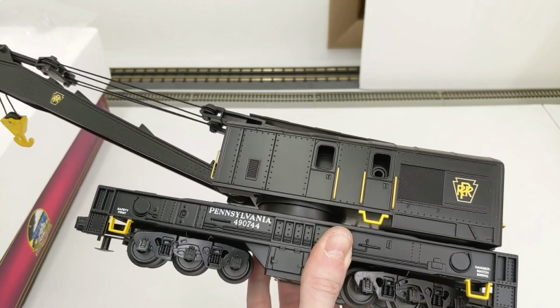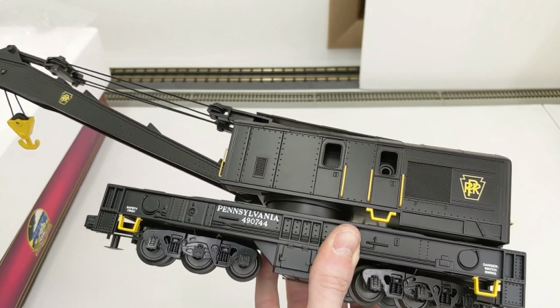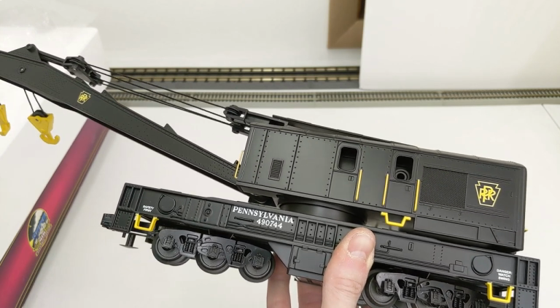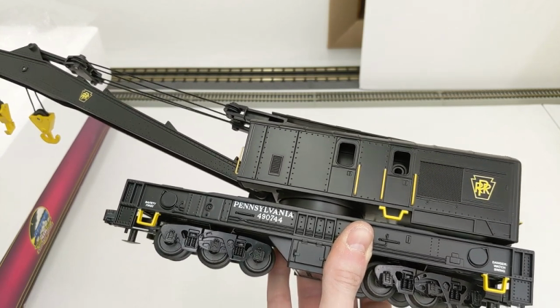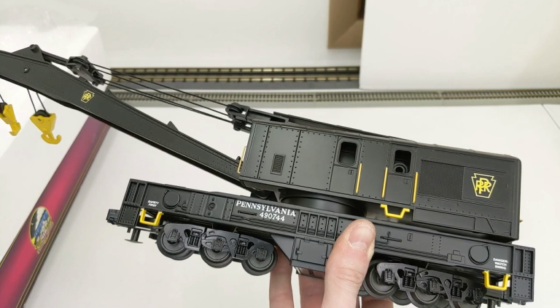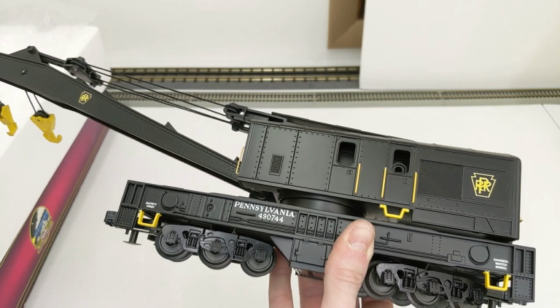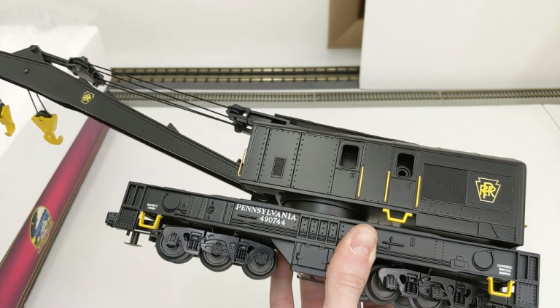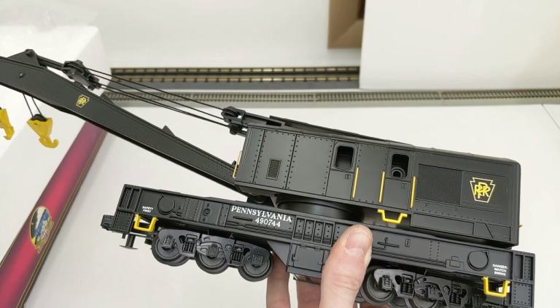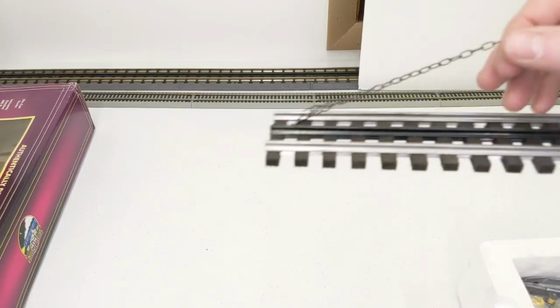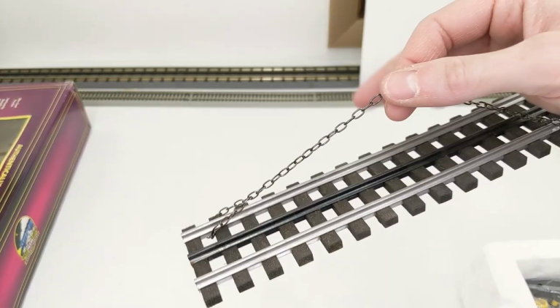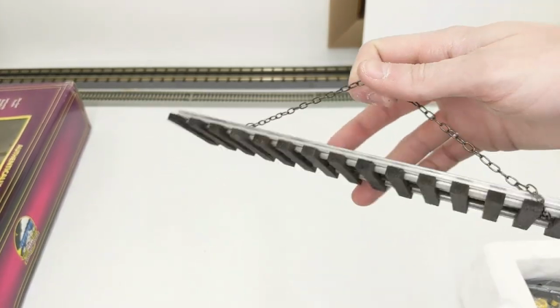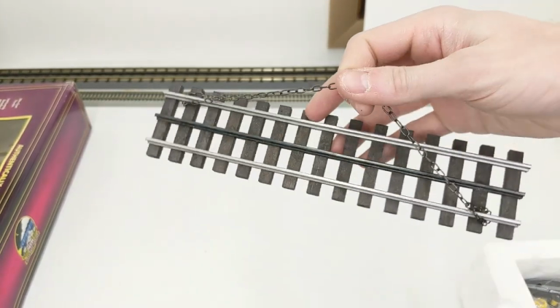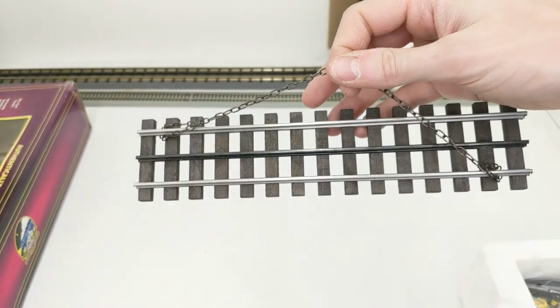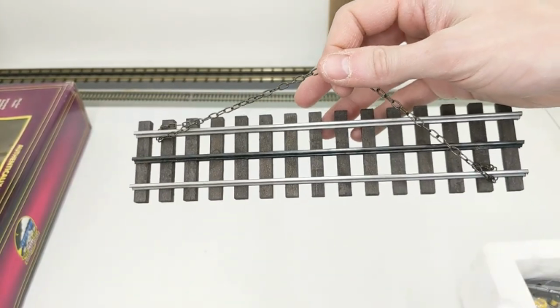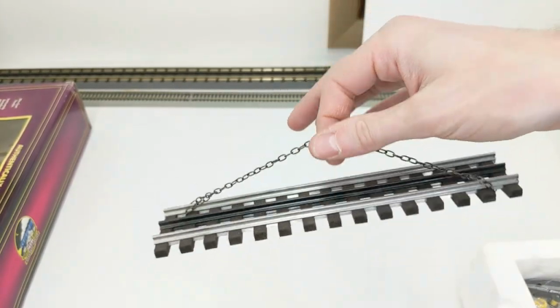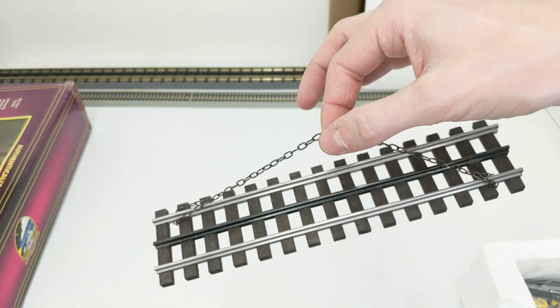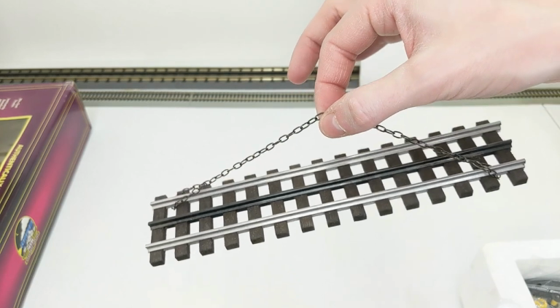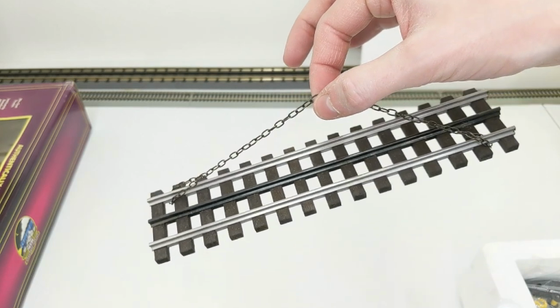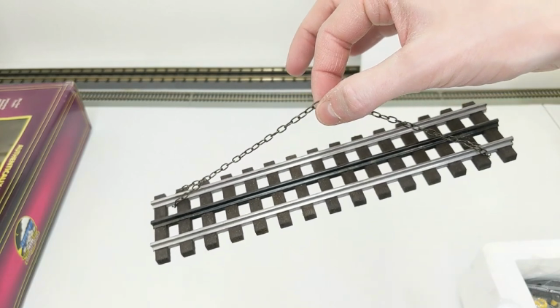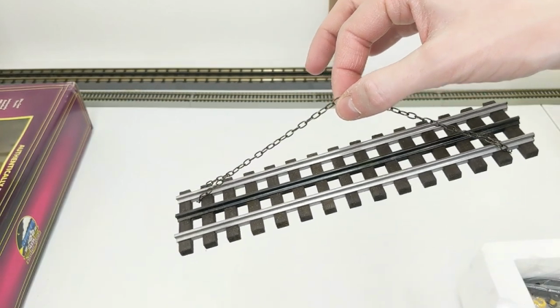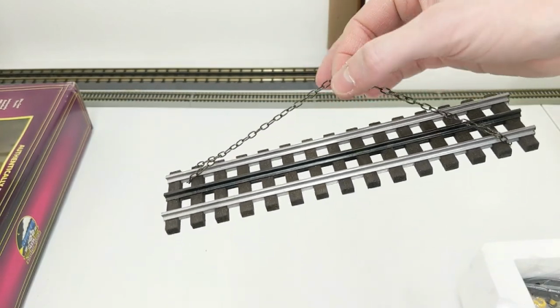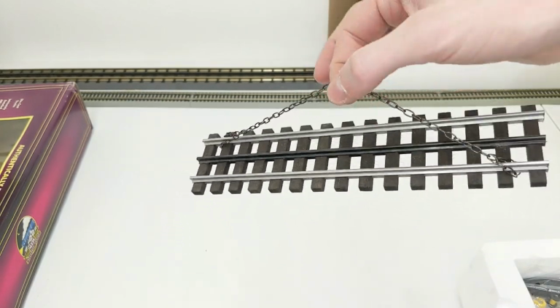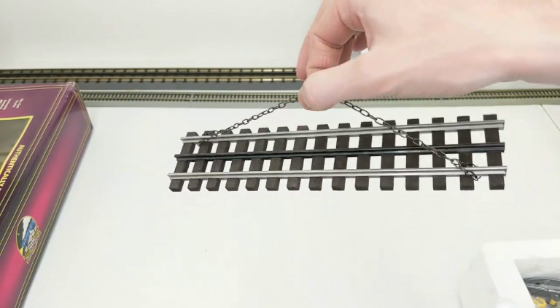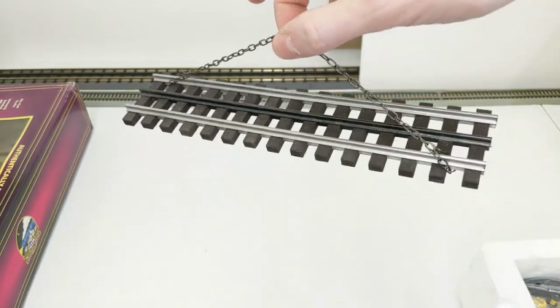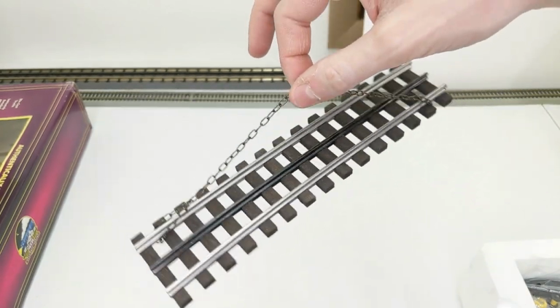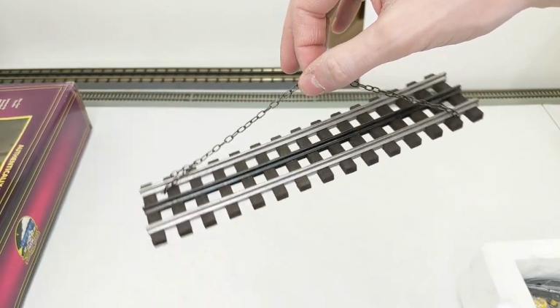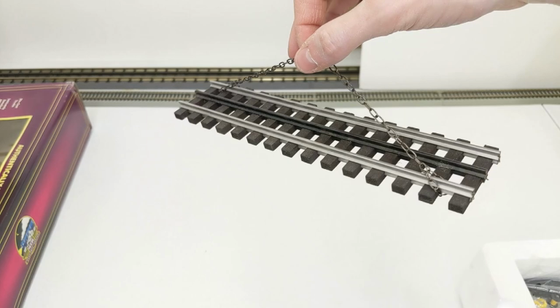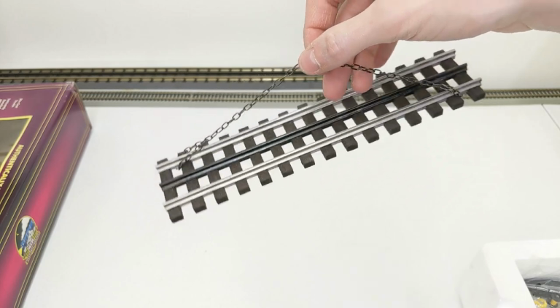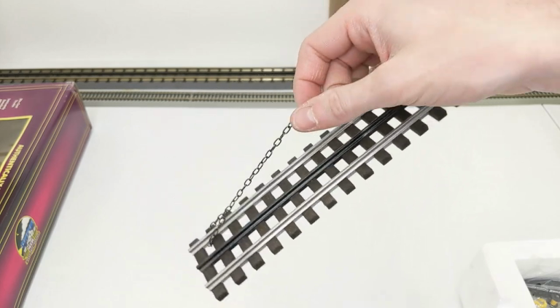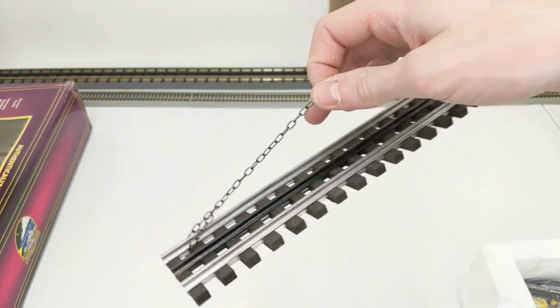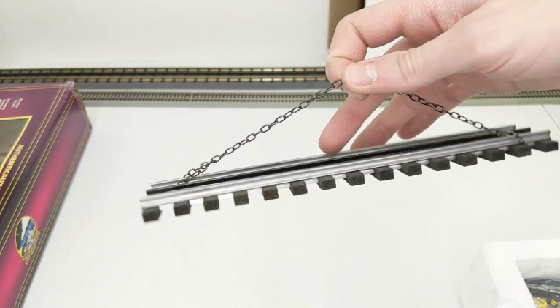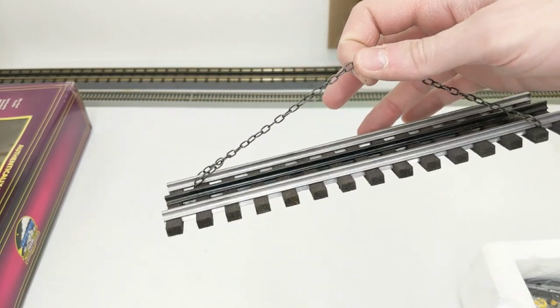It's probably just hiding on the layout somewhere — a simple mistake, easy for things to get lost in the mess of a train layout. One of them came with a piece of track — looks like the crane car was holding it, so we'll throw that in too.